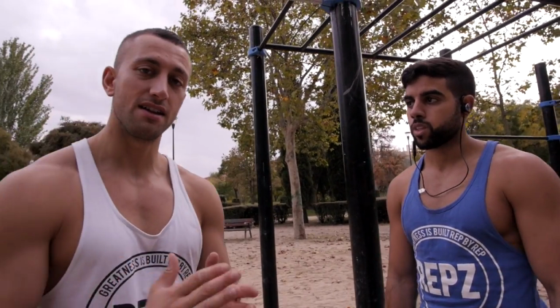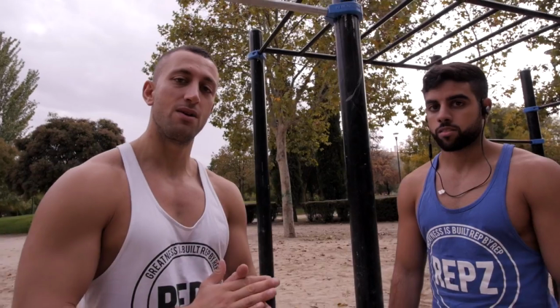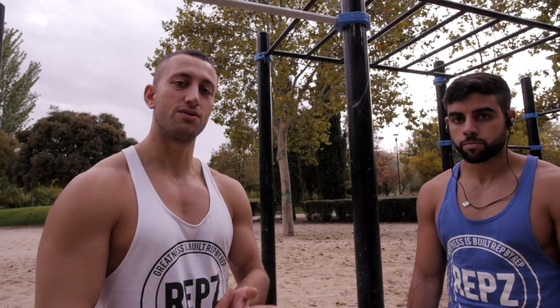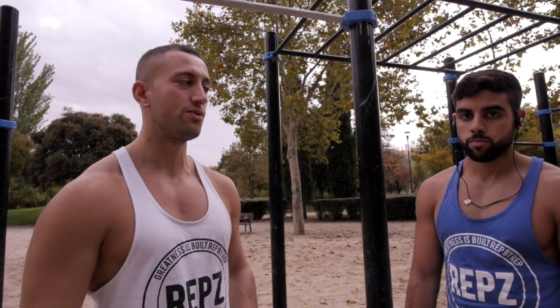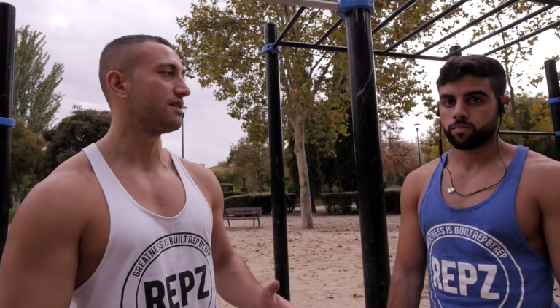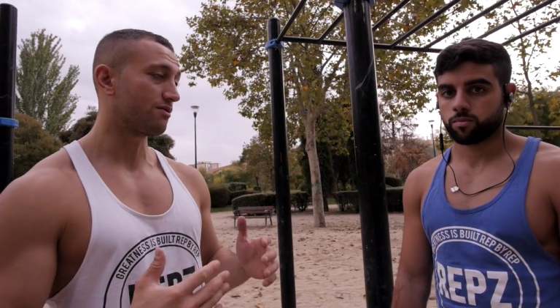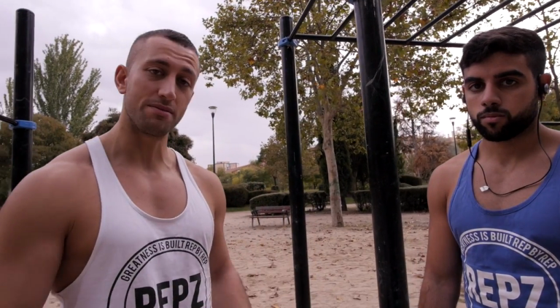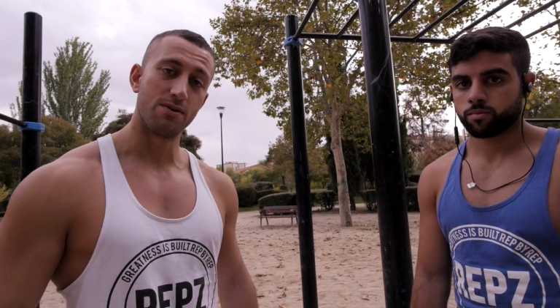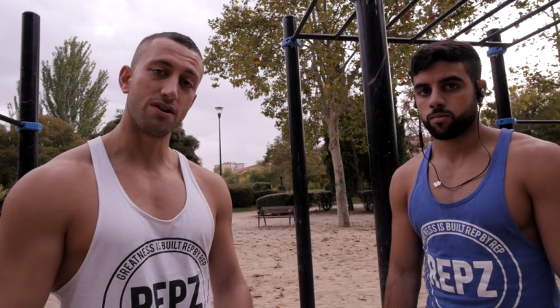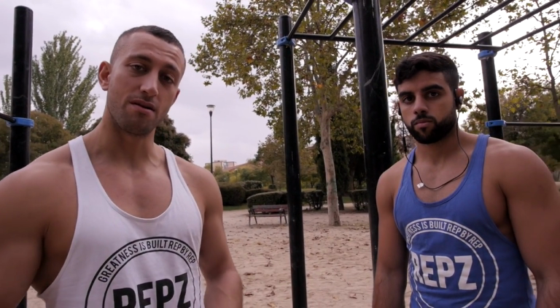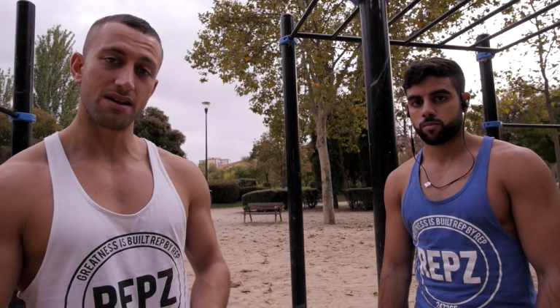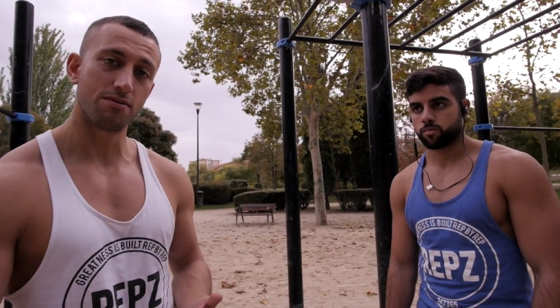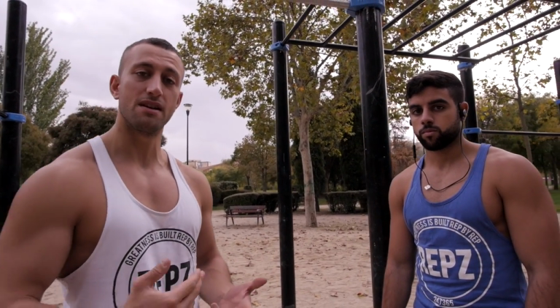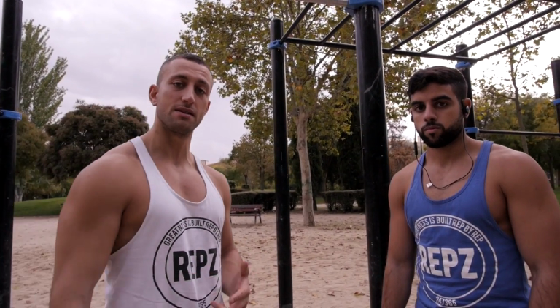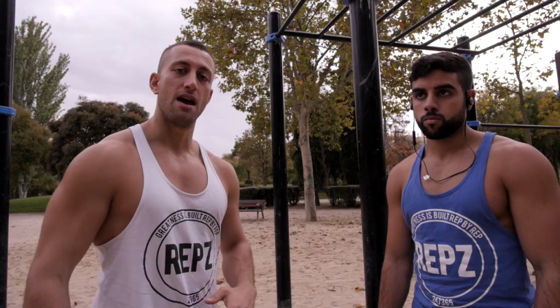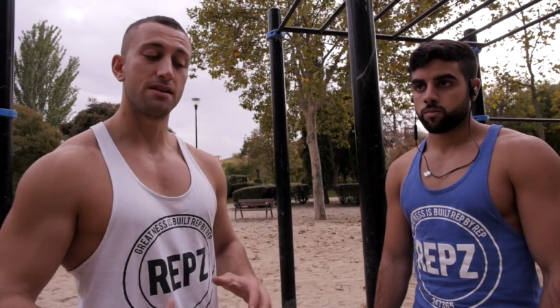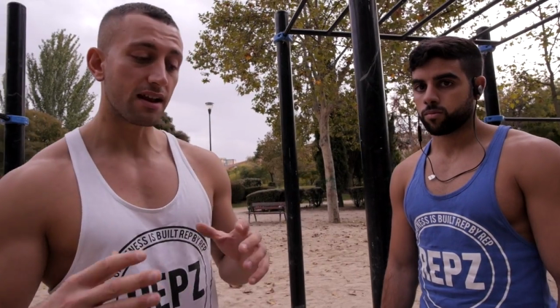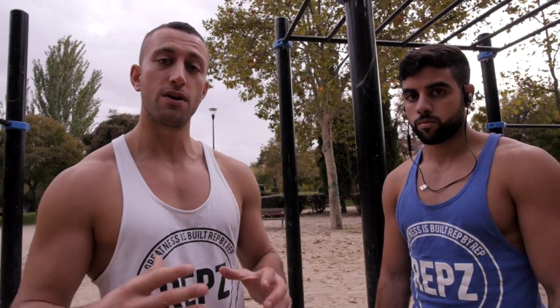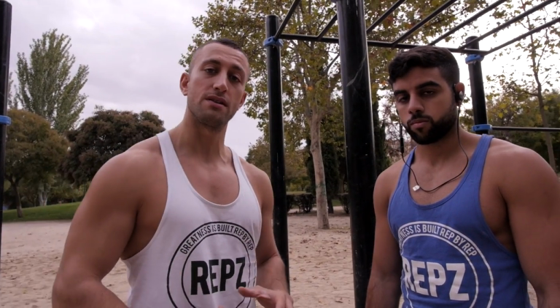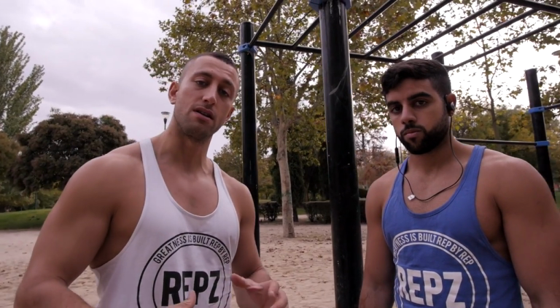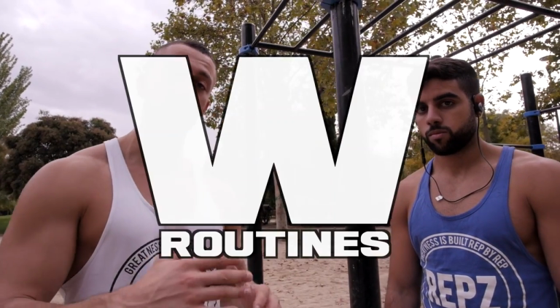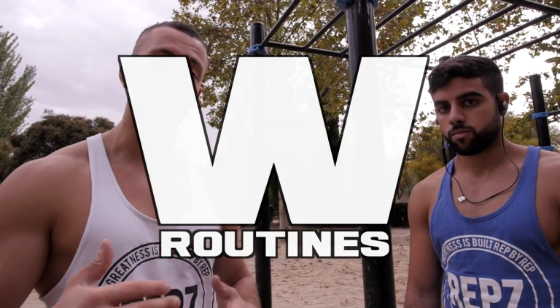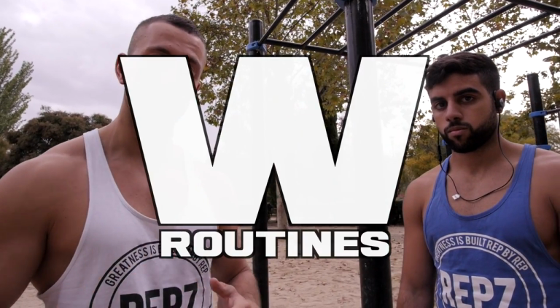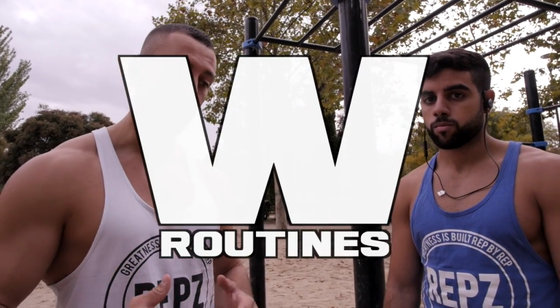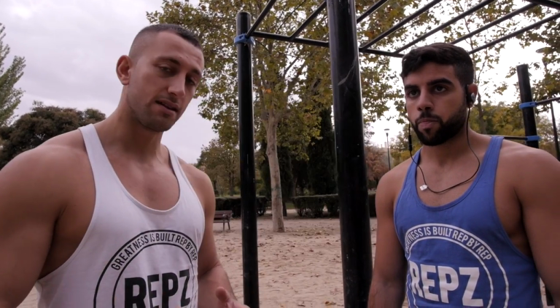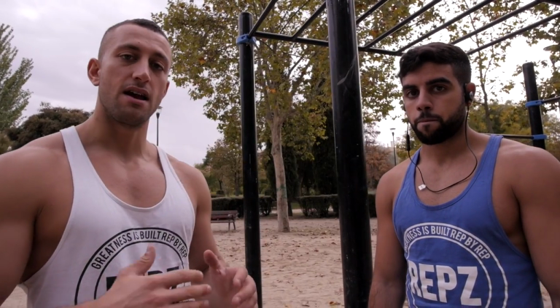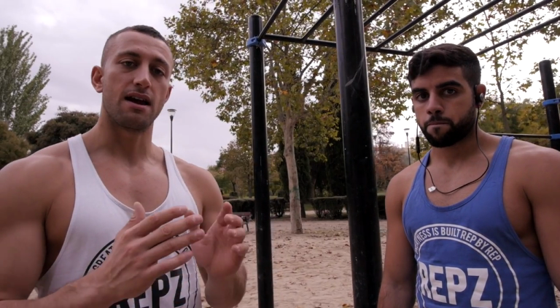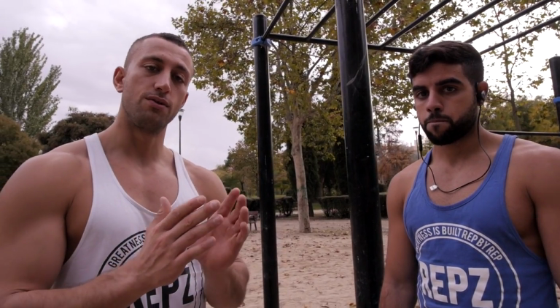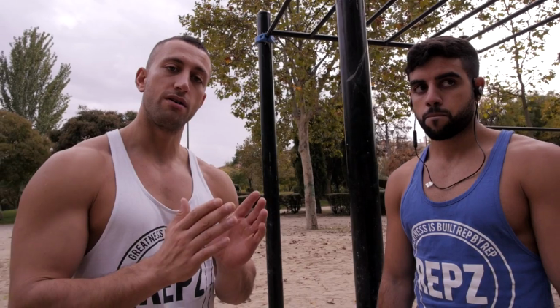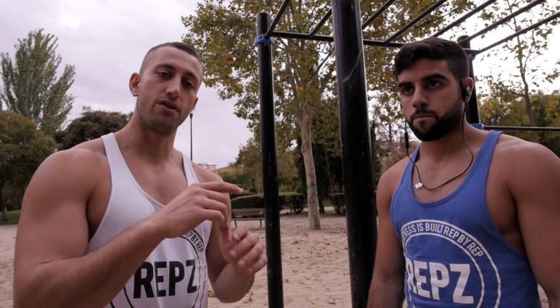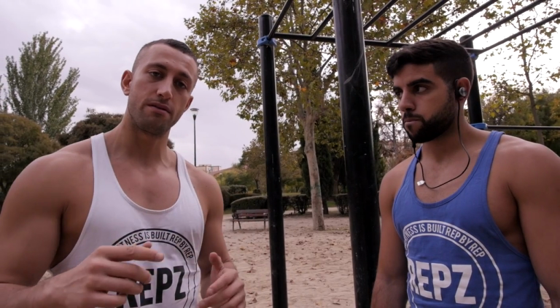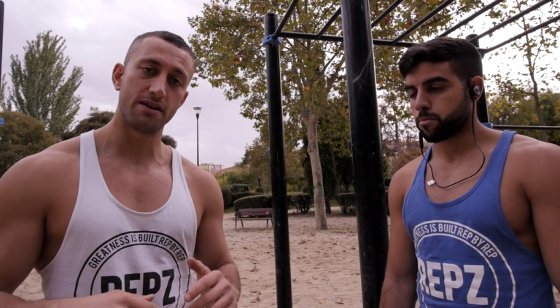Today we're gonna try to increase our reps. We're gonna work on muscle ups, pull ups and dips. The specific technique we're gonna use is called W routines, which means it's like two reverse pyramids.